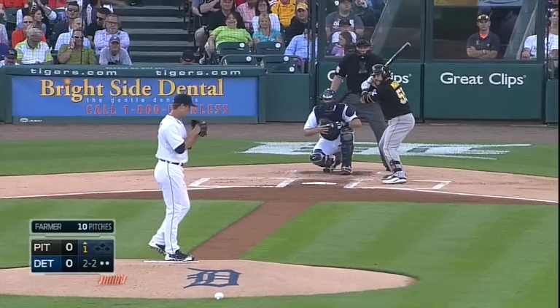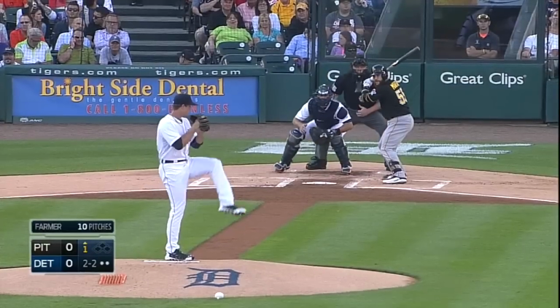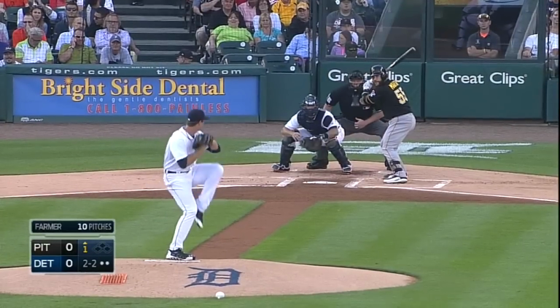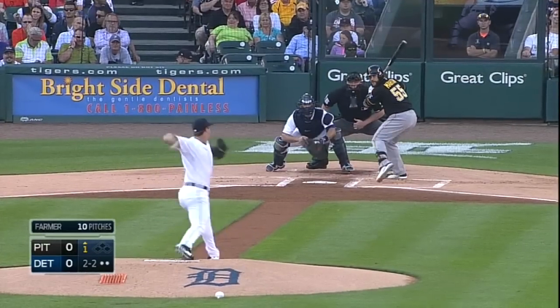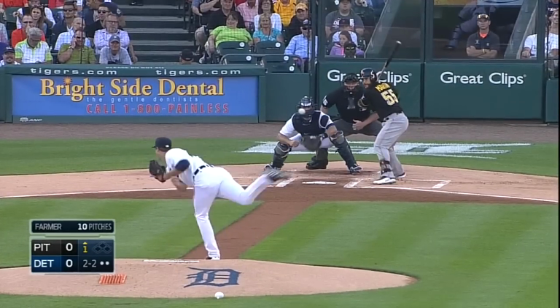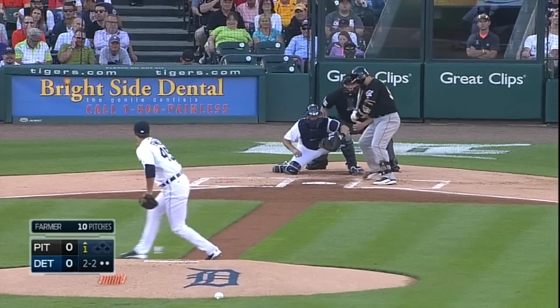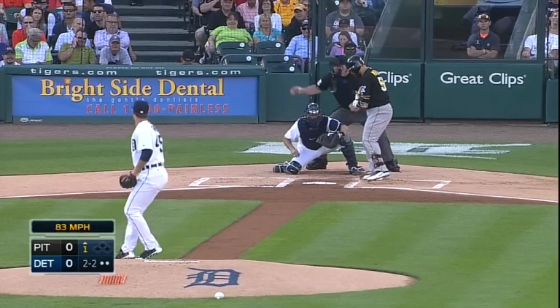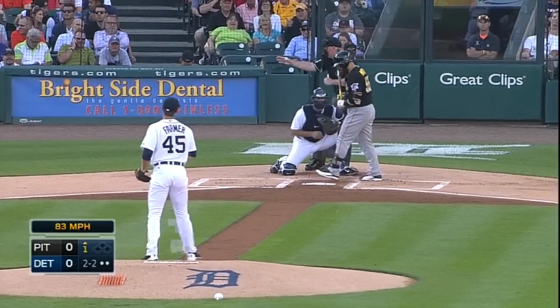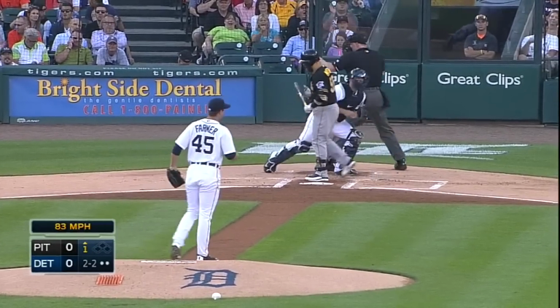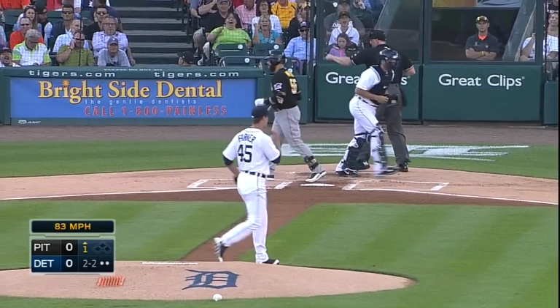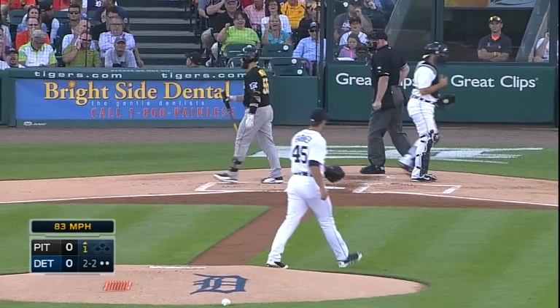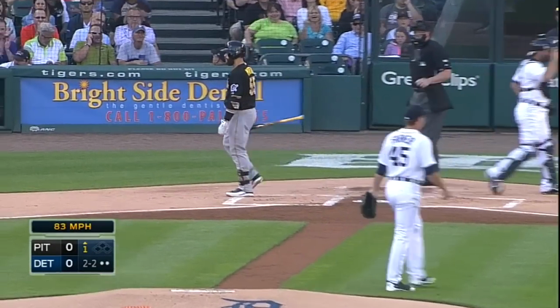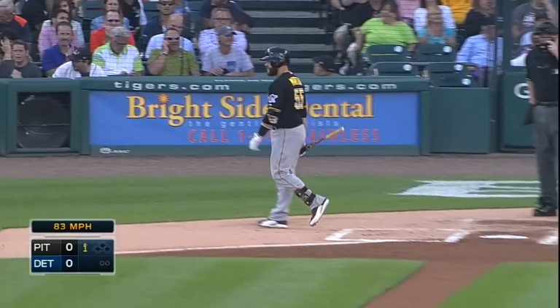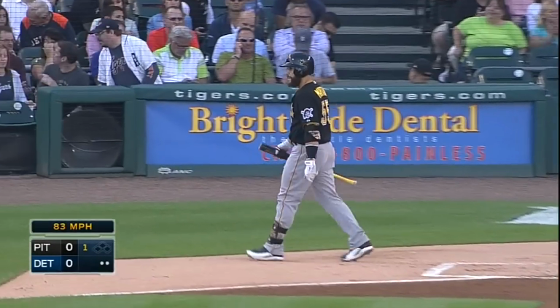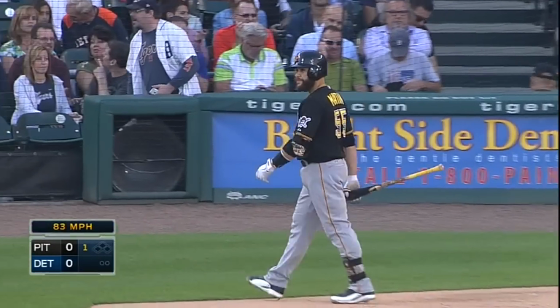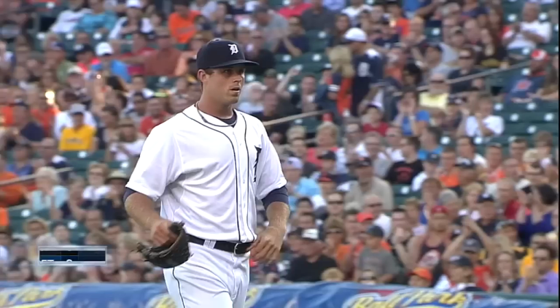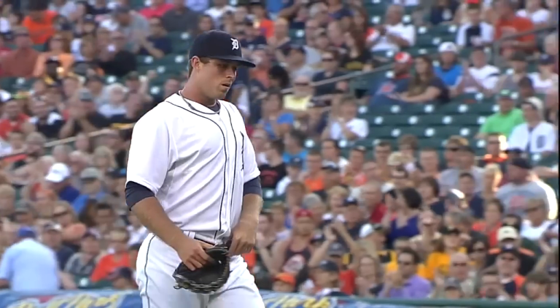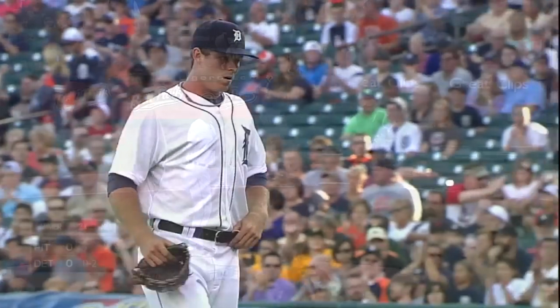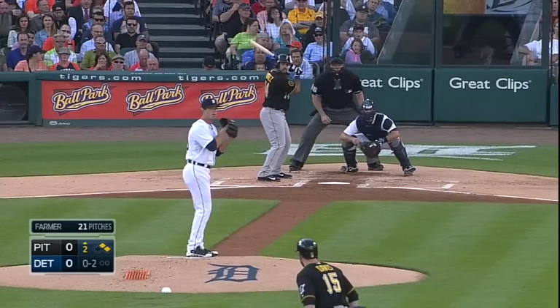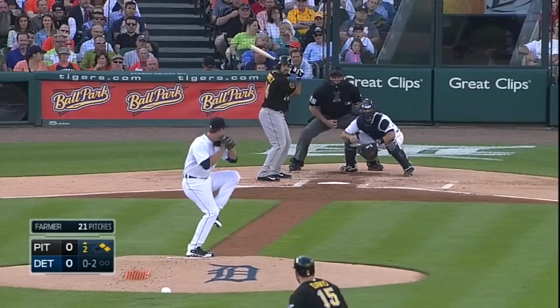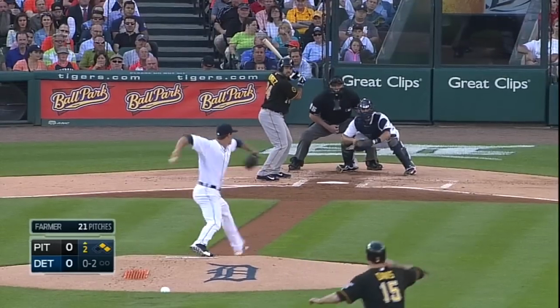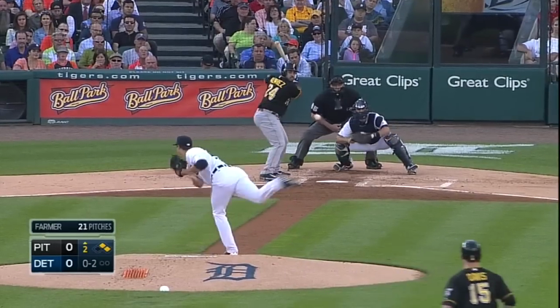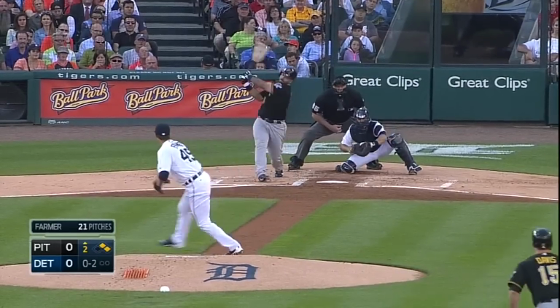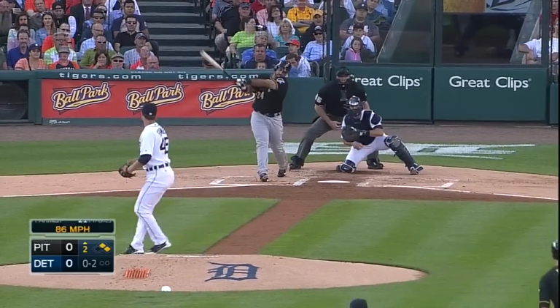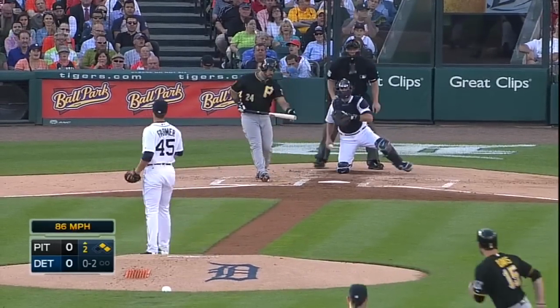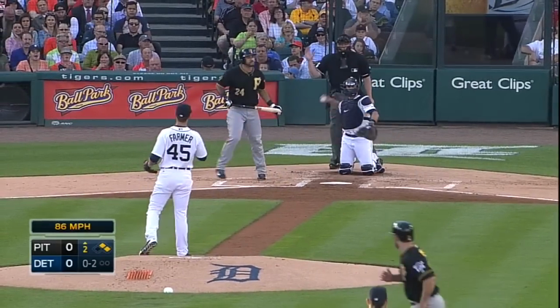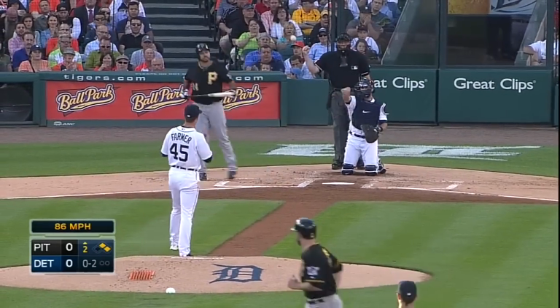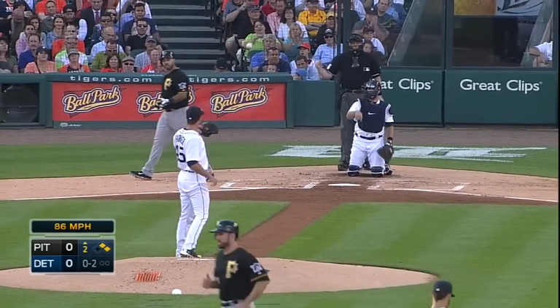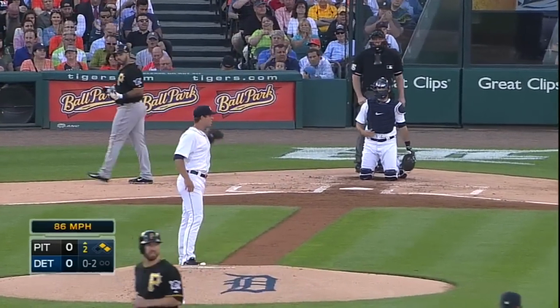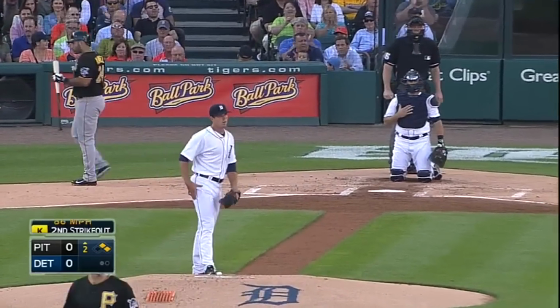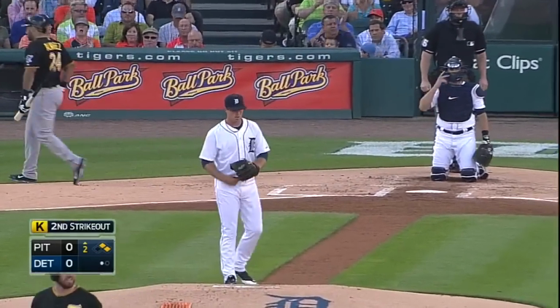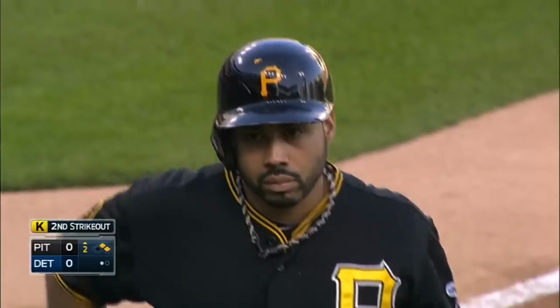And now the 2-2. Got him — strike three. Martin caught in a breaking ball in the inside part of the plate. Now the 0-2, swing and a miss, struck him out. He made quick work of Alvarez.